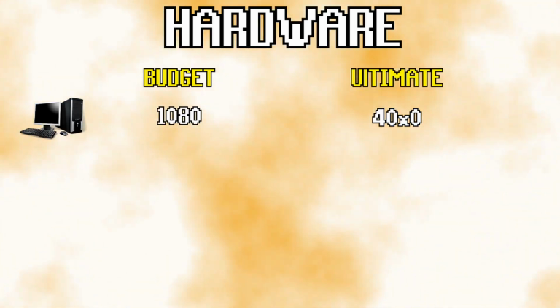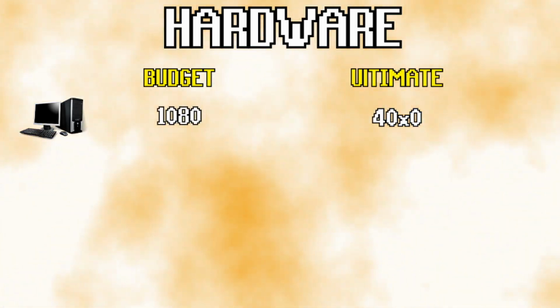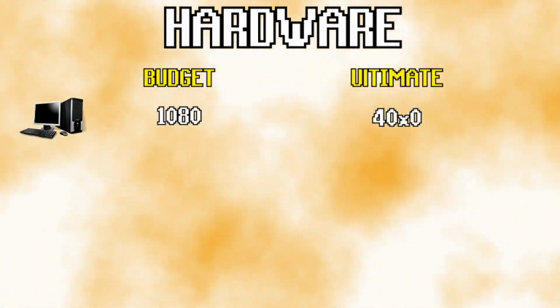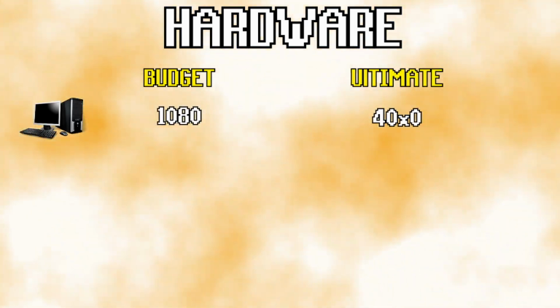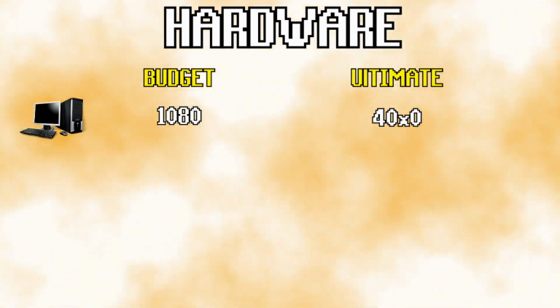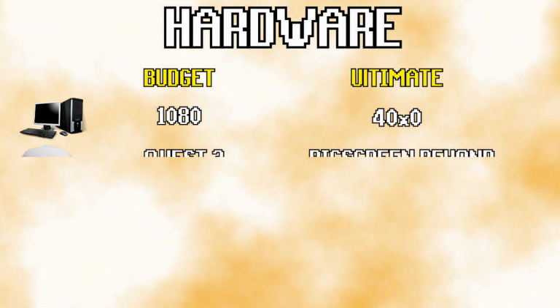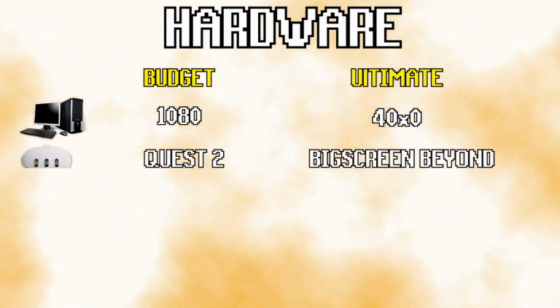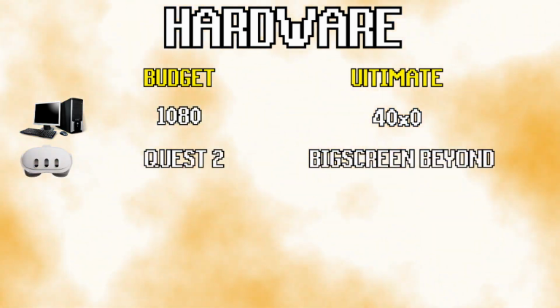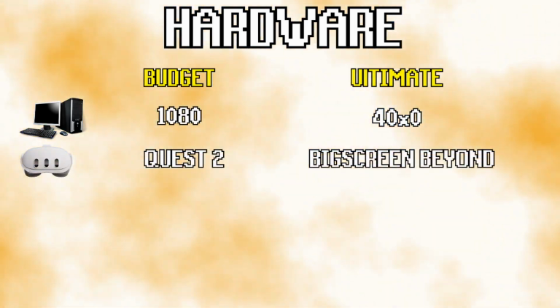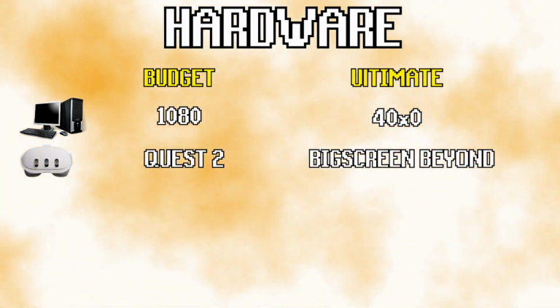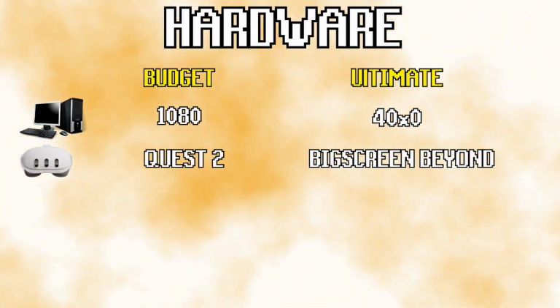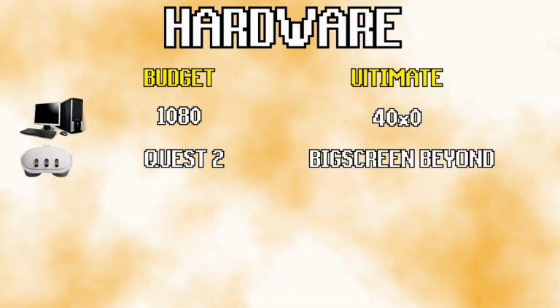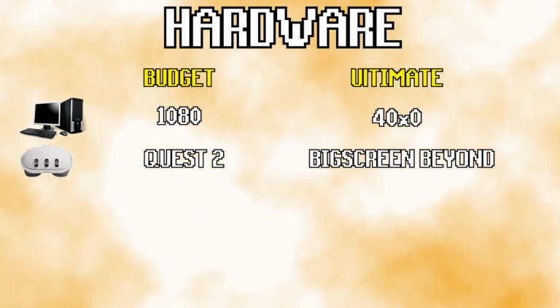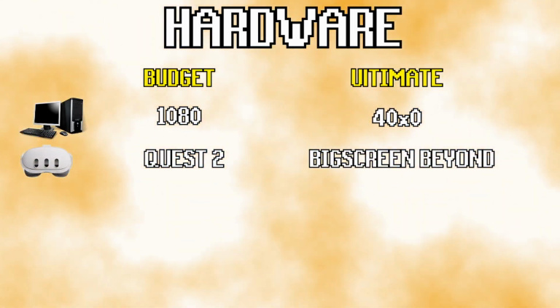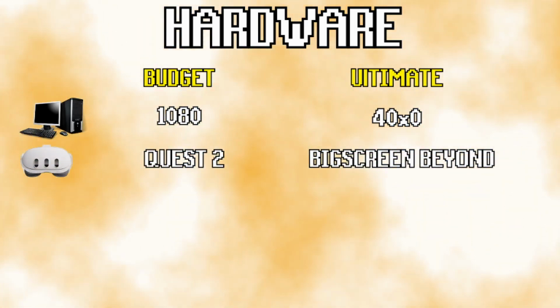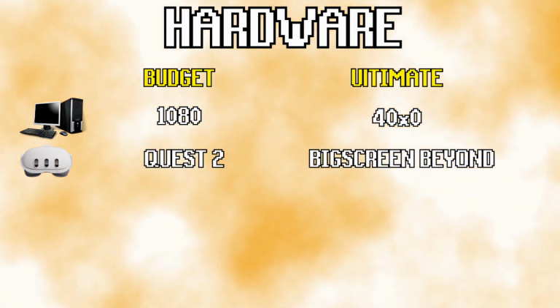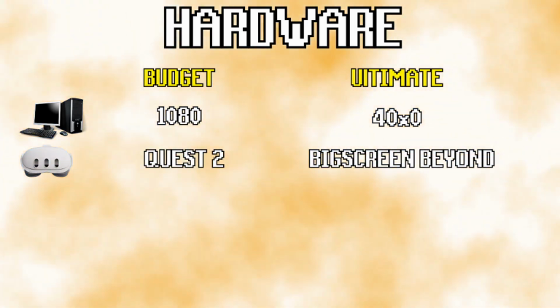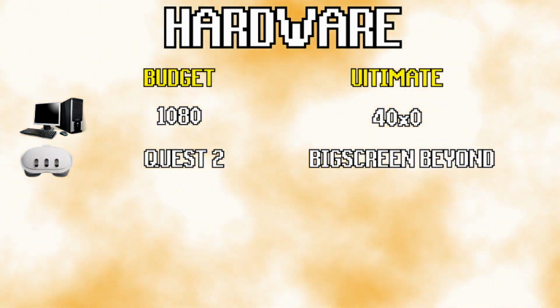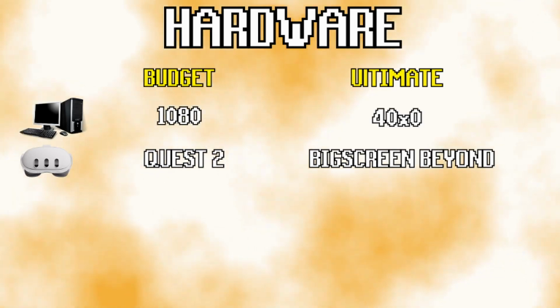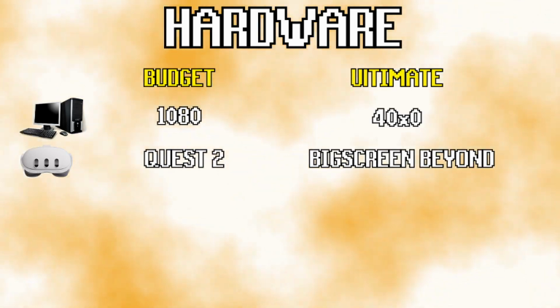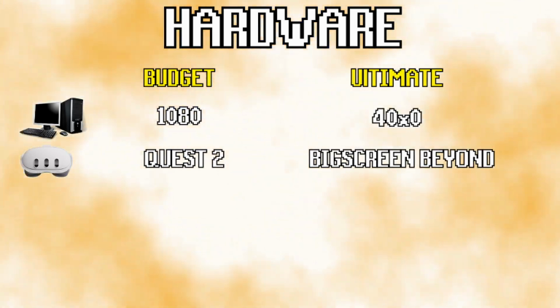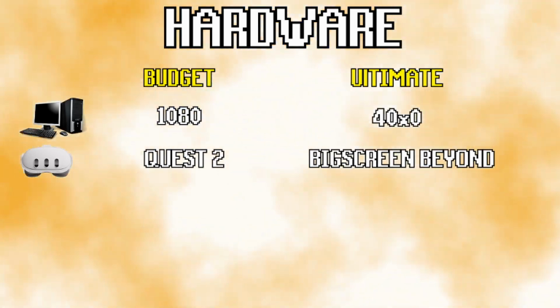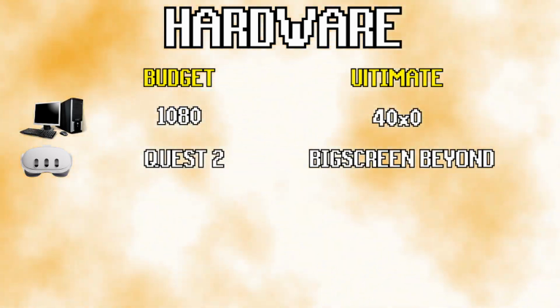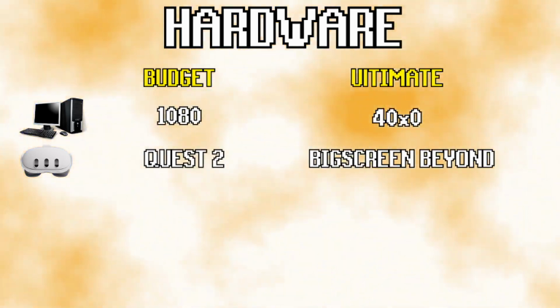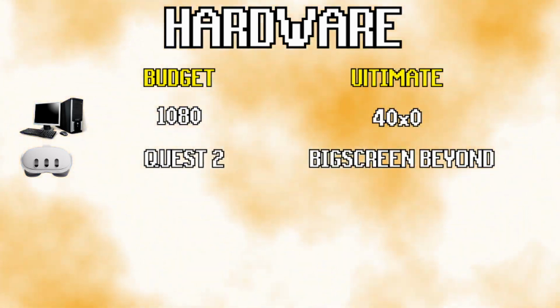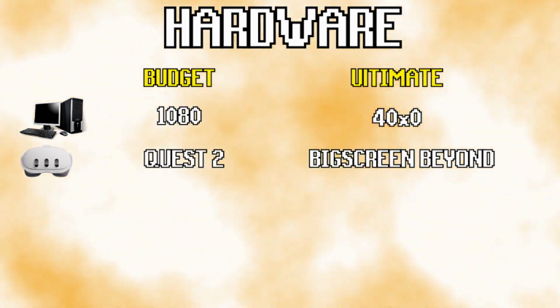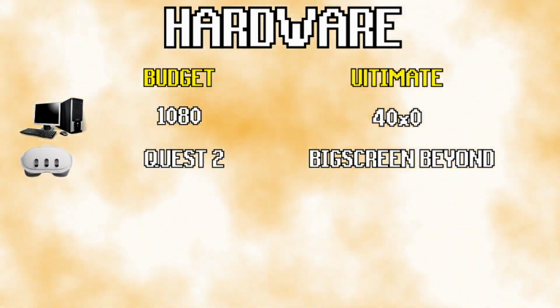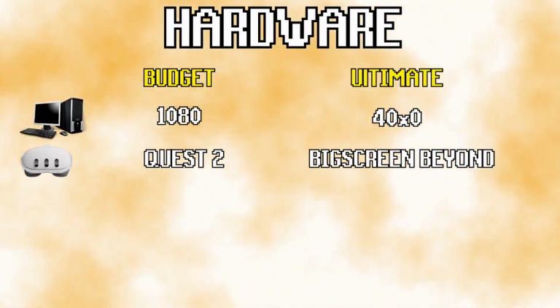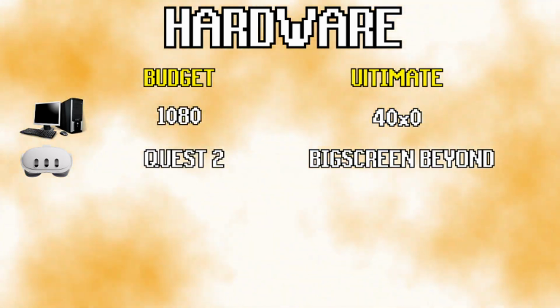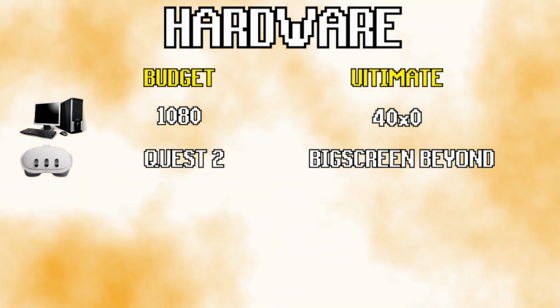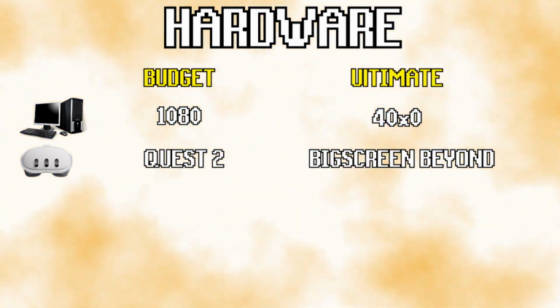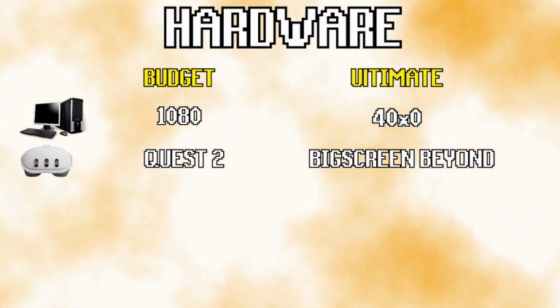Then it's probably a good idea to get a VR headset. Anything that runs SteamVR is good, and I've used a Lenovo Explorer, Quest 2 and 3, and a Pico 4.